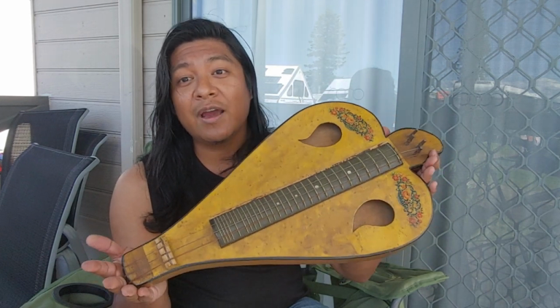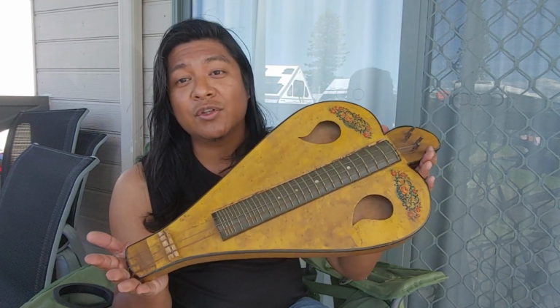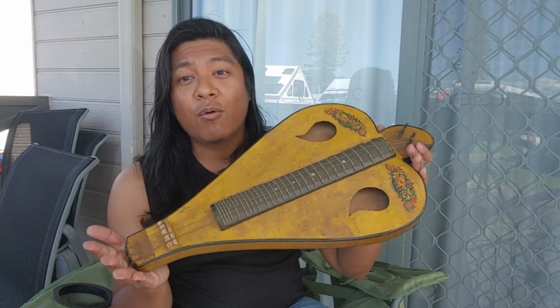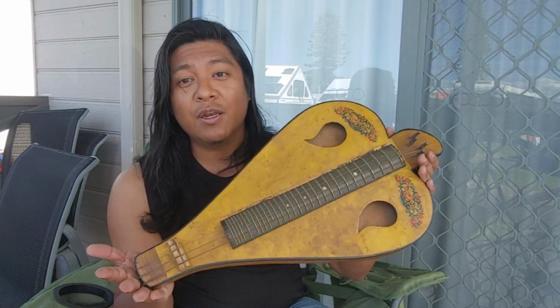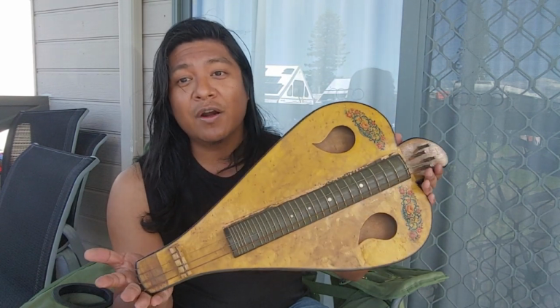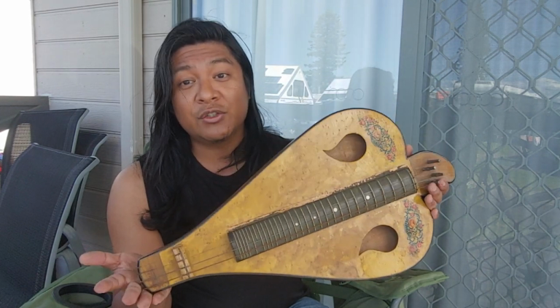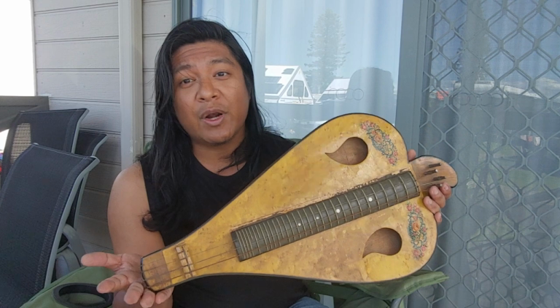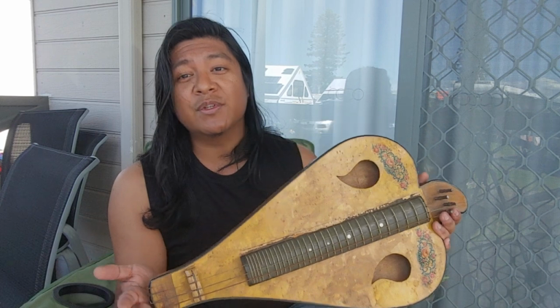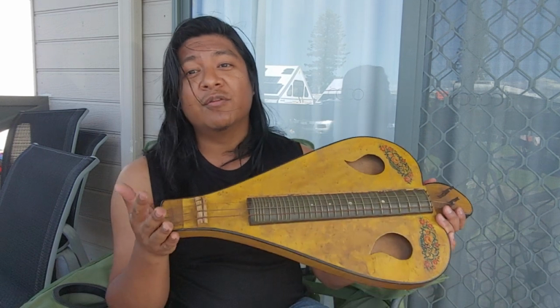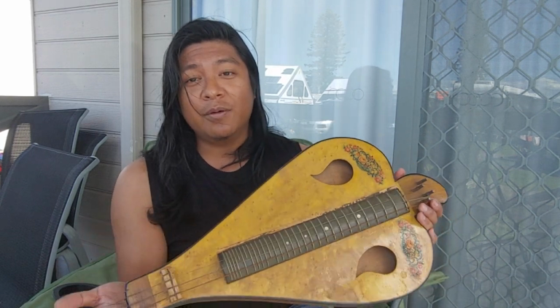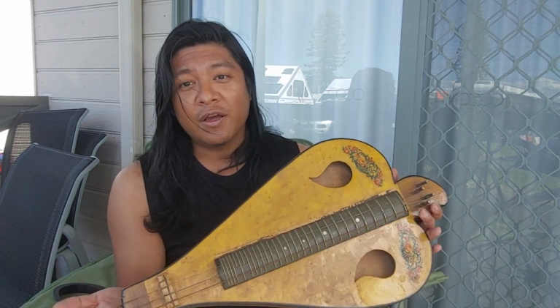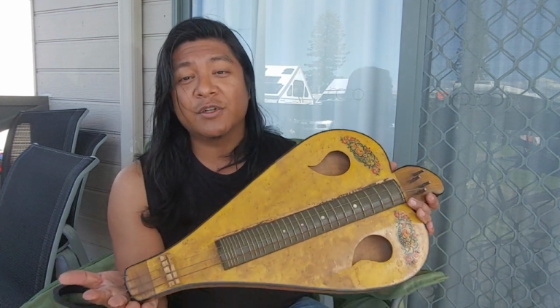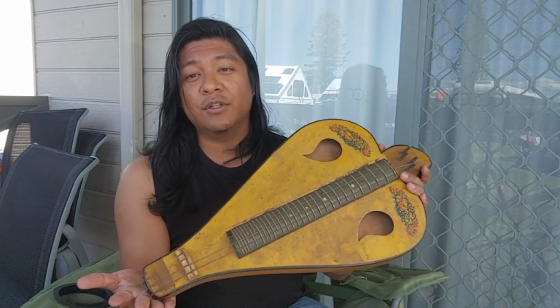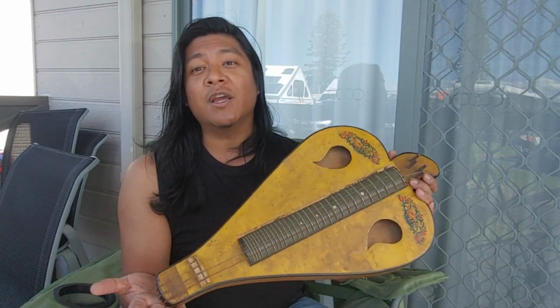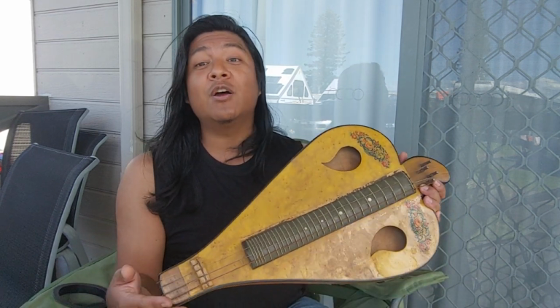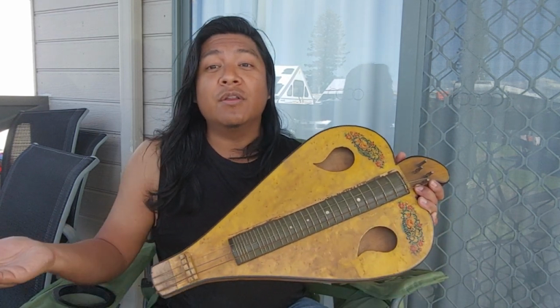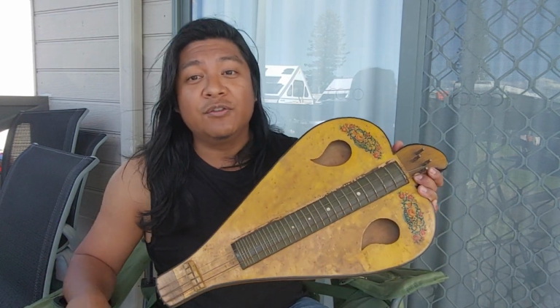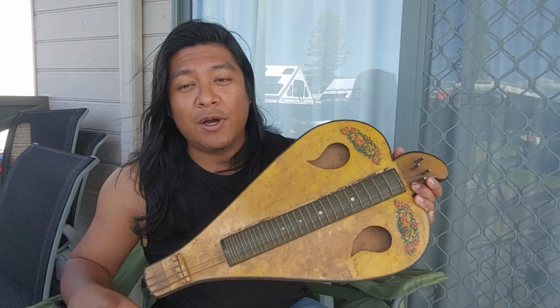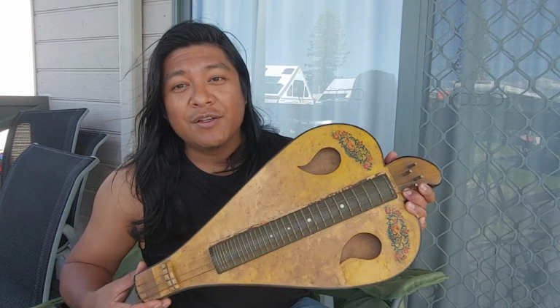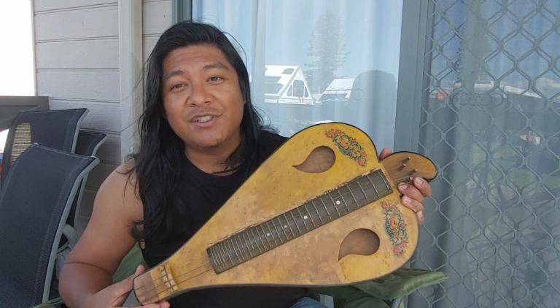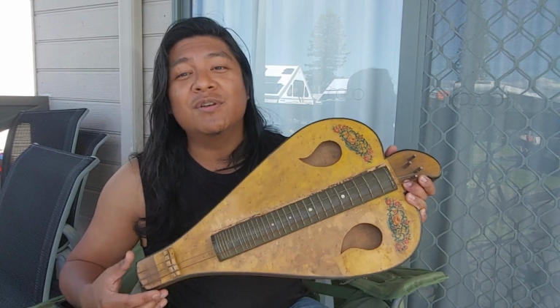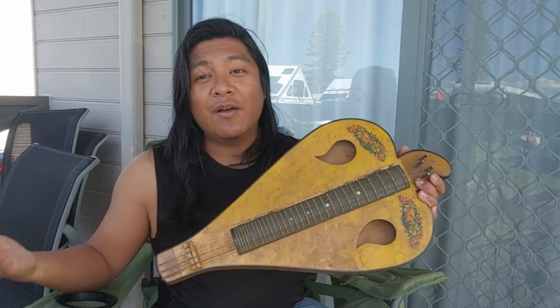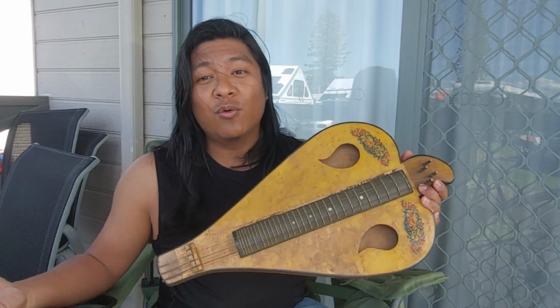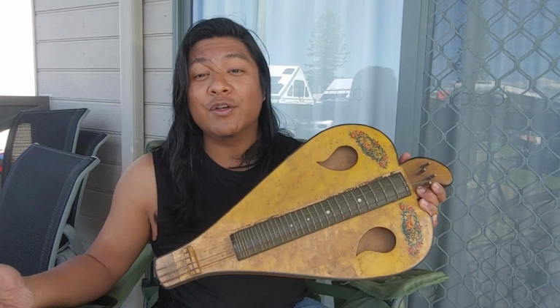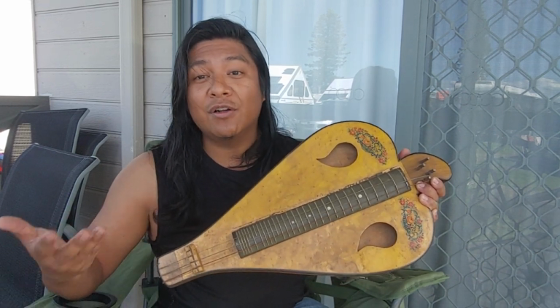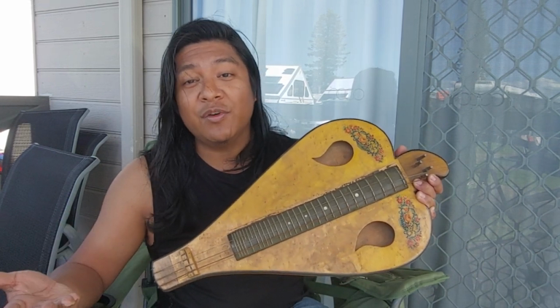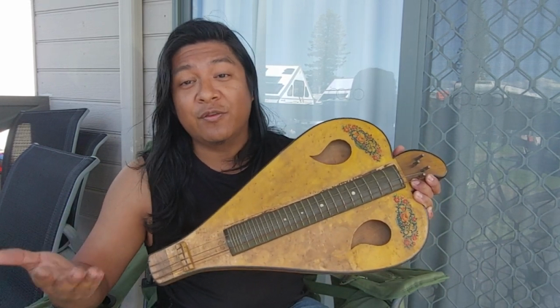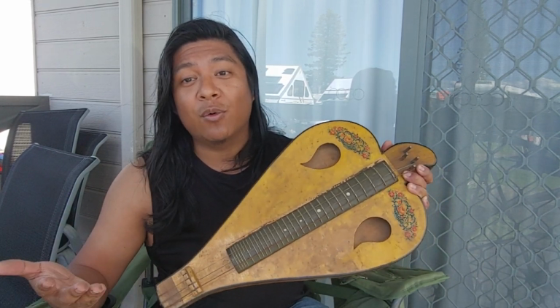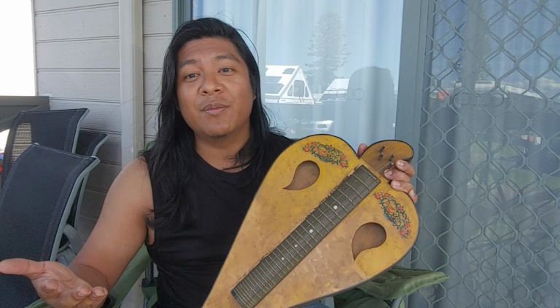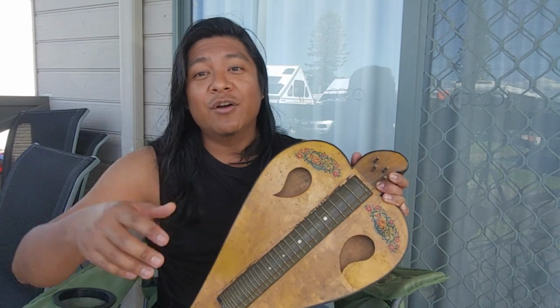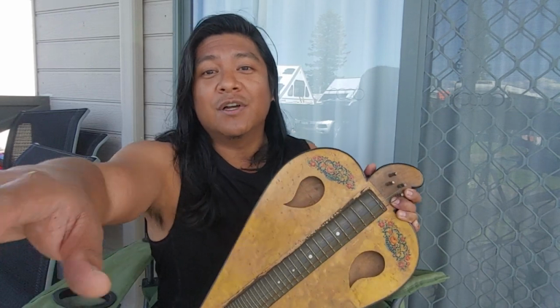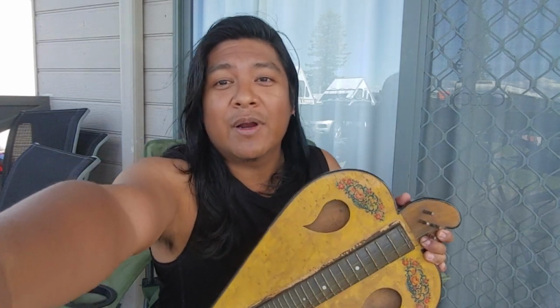I have also ordered in more interesting and rare instruments from Europe, particularly Germany, and I will be sharing those in the future as well. I'll have to do more work on those, but I'll share some videos before I start working on them. Okay, I'll see you around.